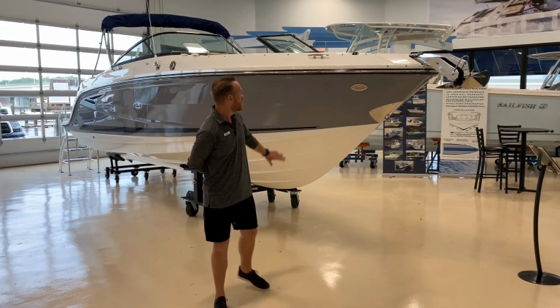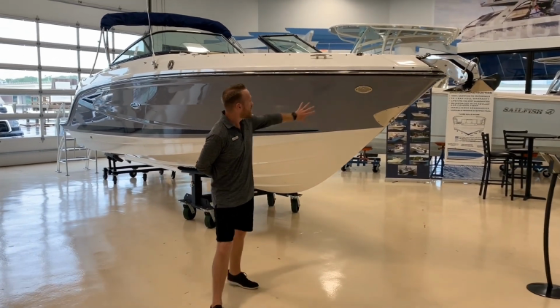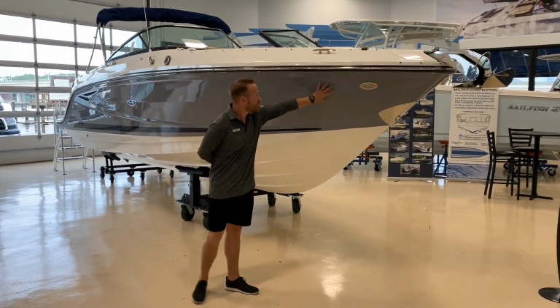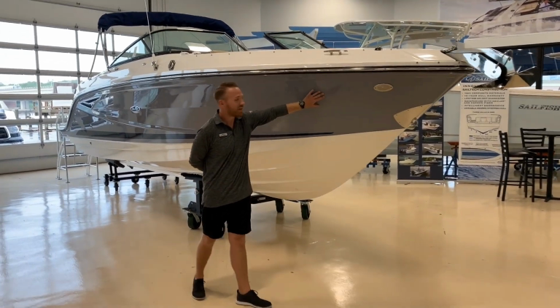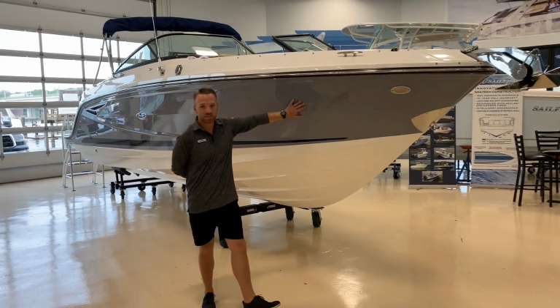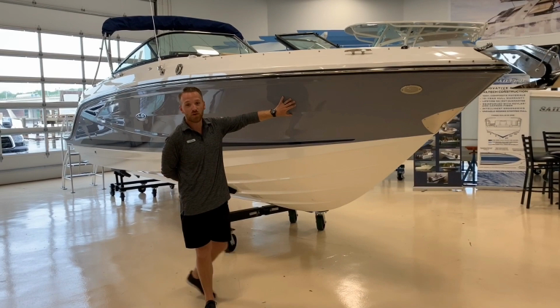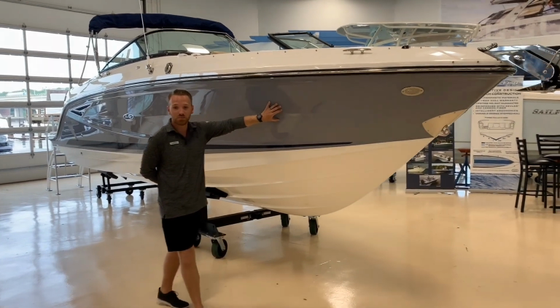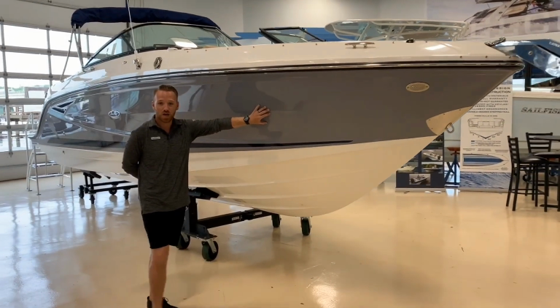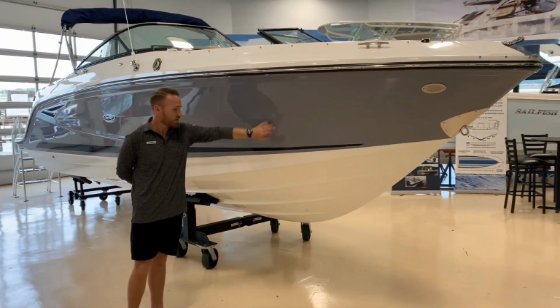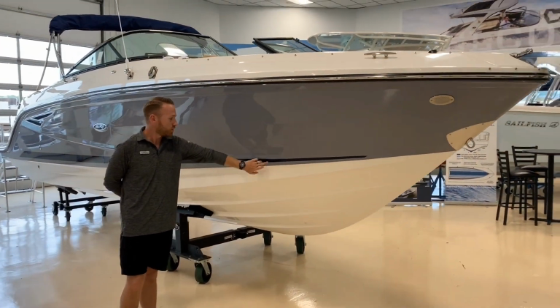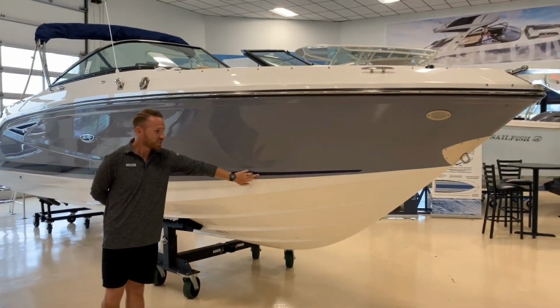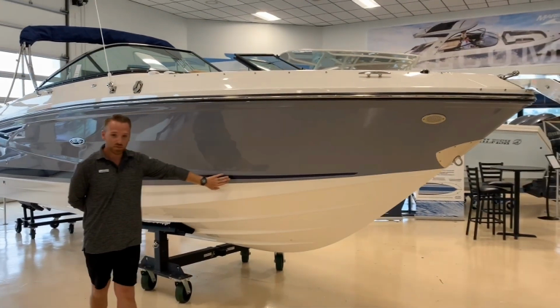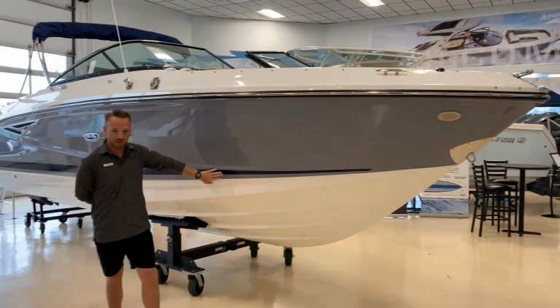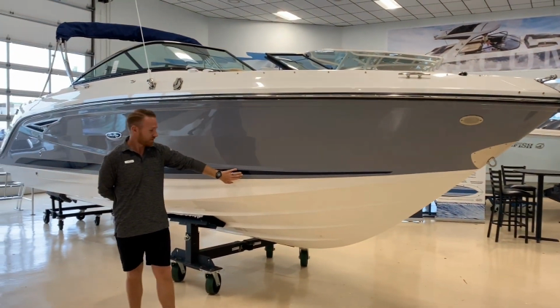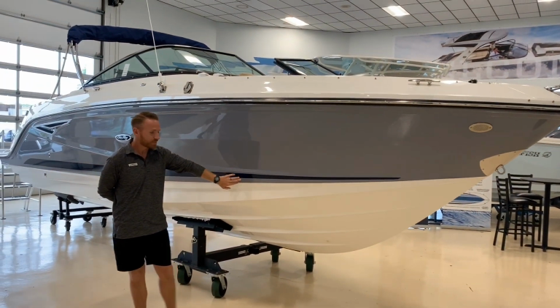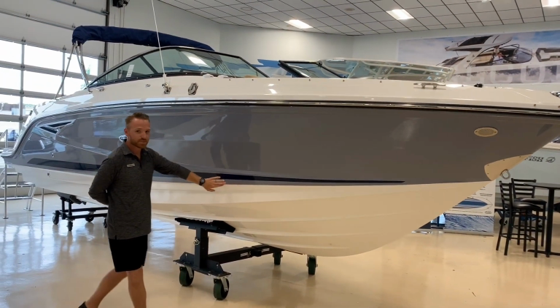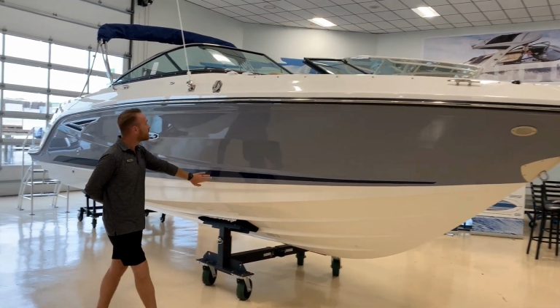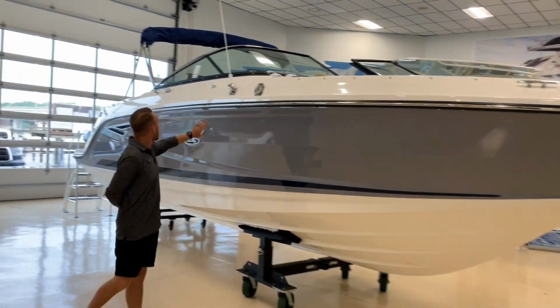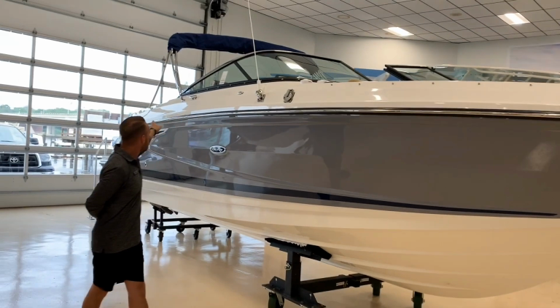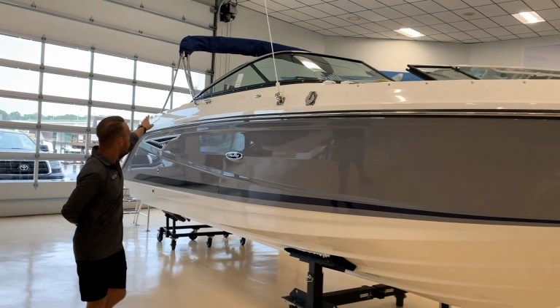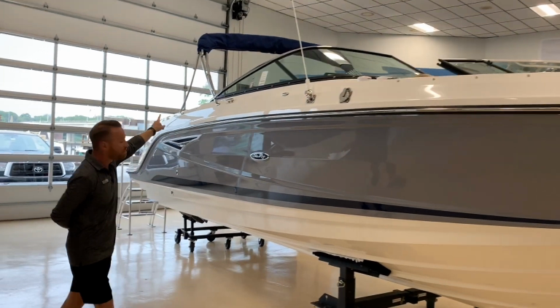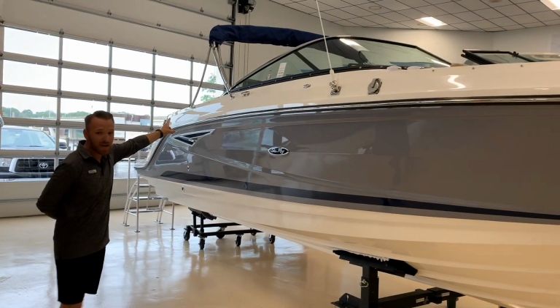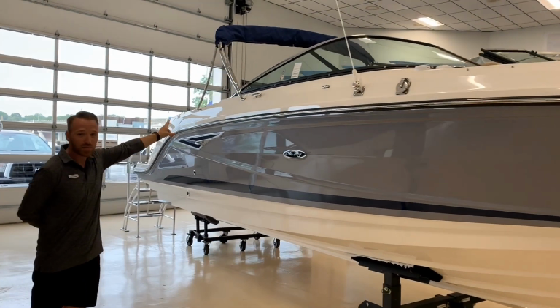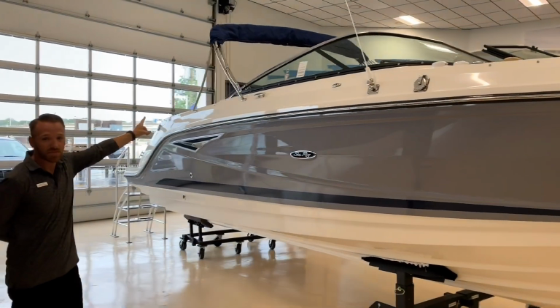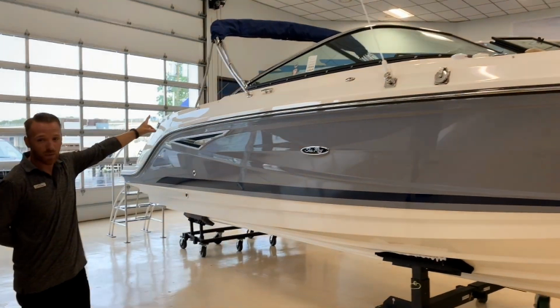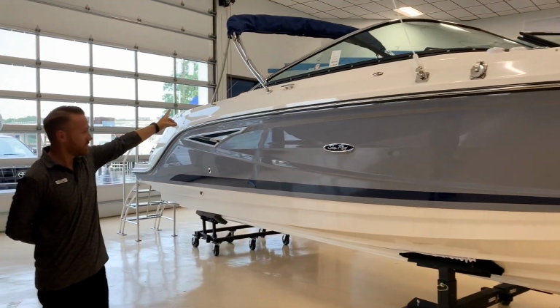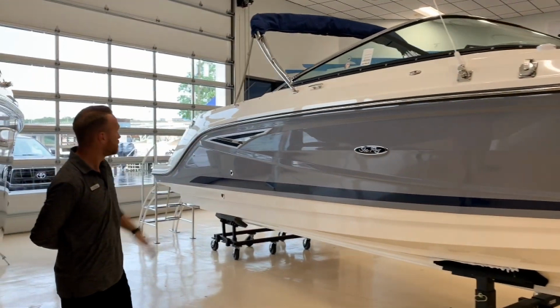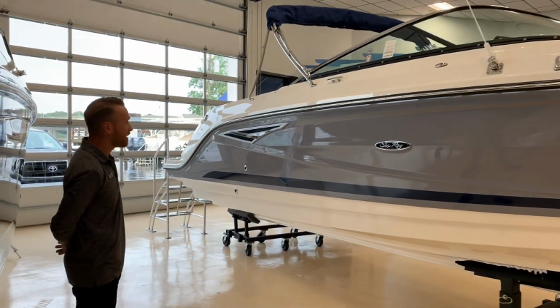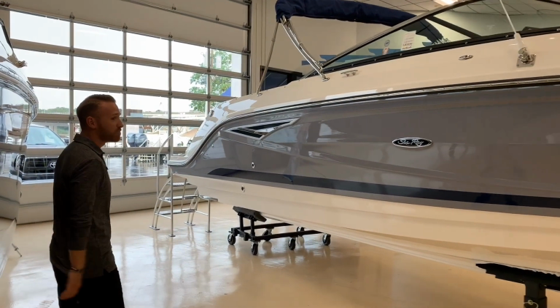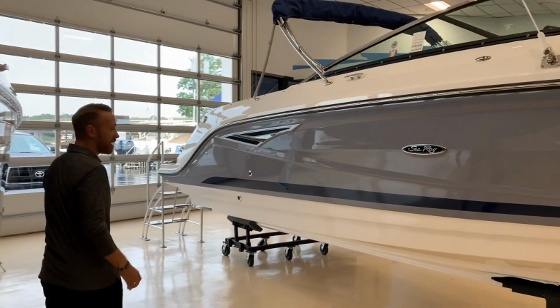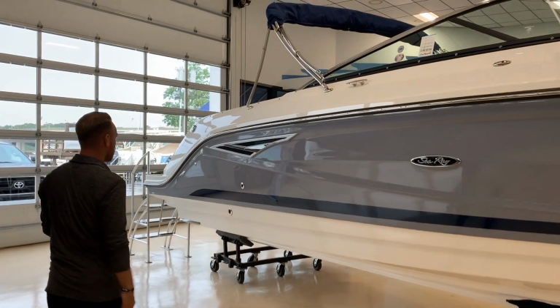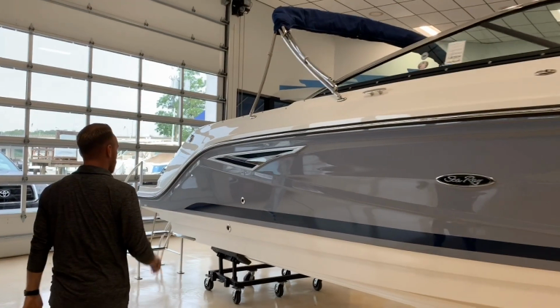You can see a nice hull shot here. This is the horizon blue colored hull with the C-Ray blue stripe. We have this boat equipped with the Bimini top option instead of the tower, though you can get a nice sports tower on the SLX.